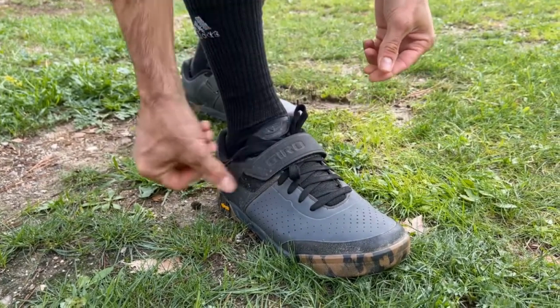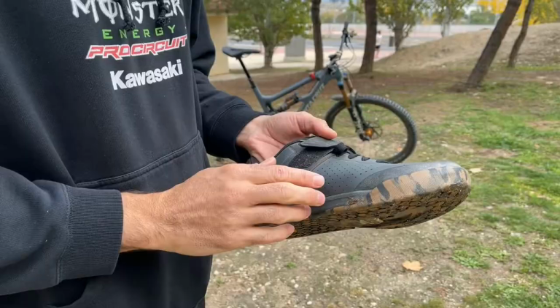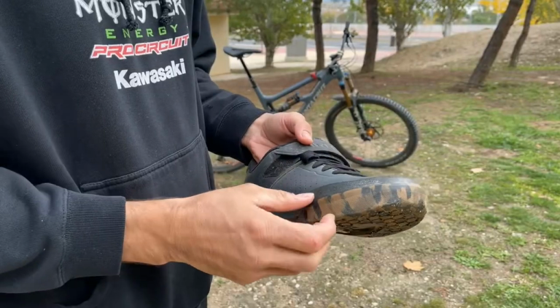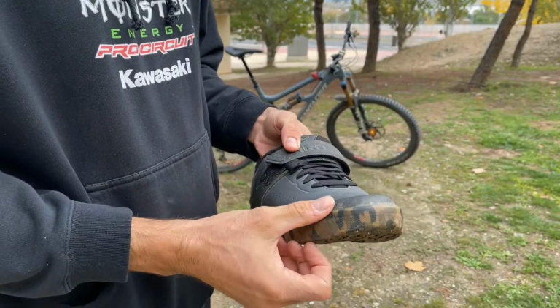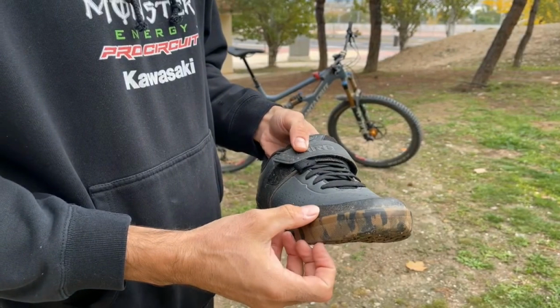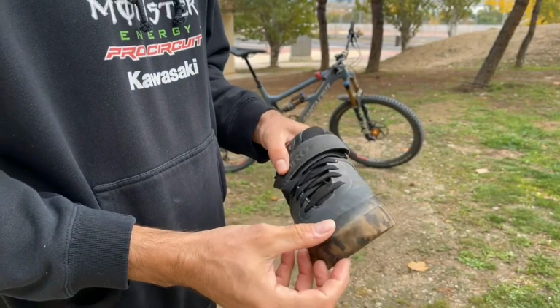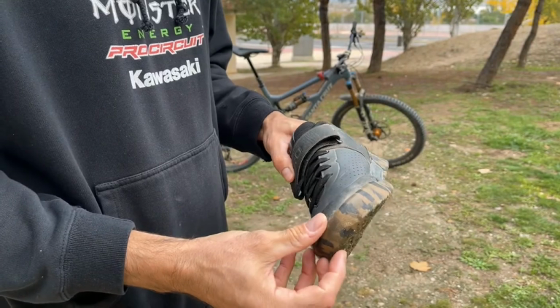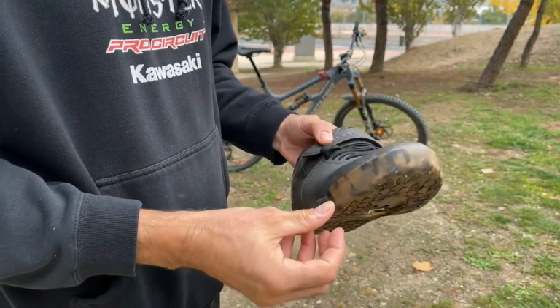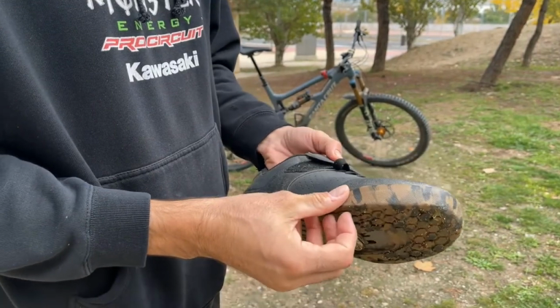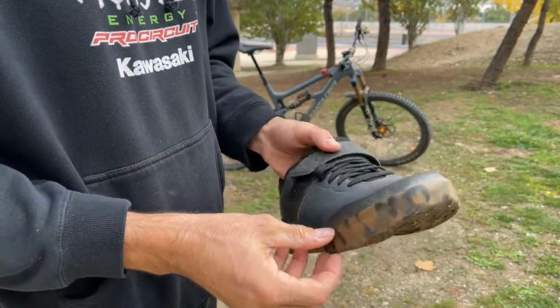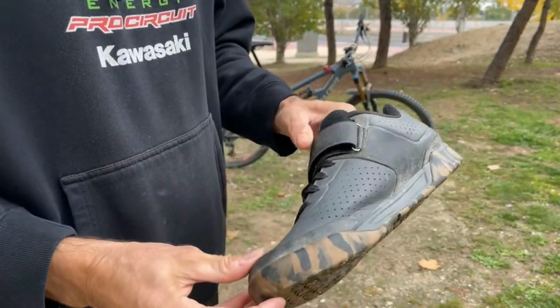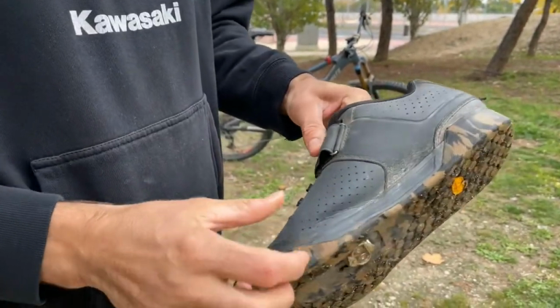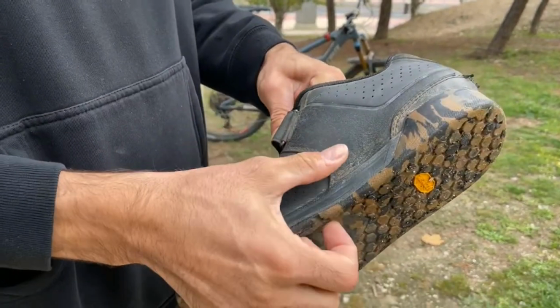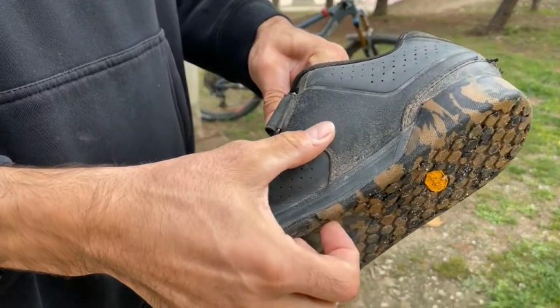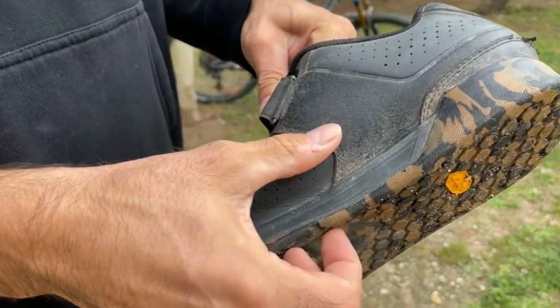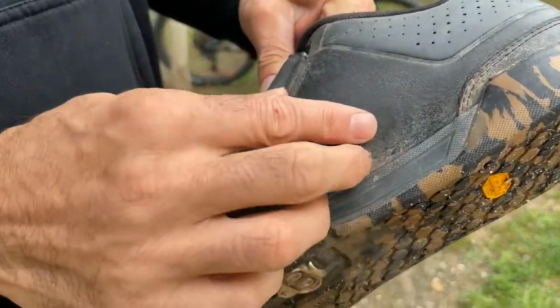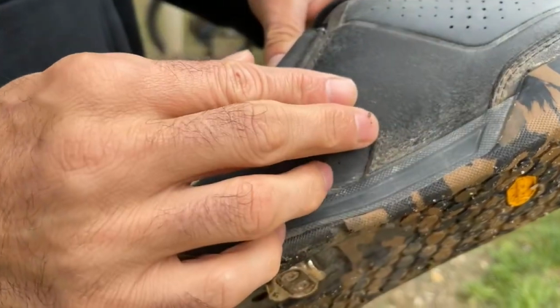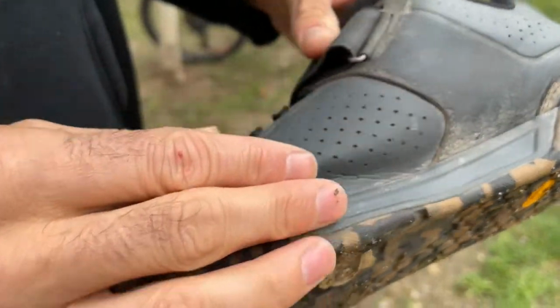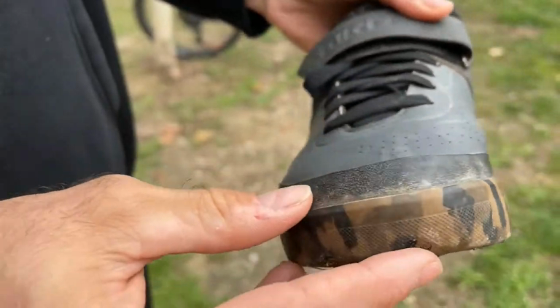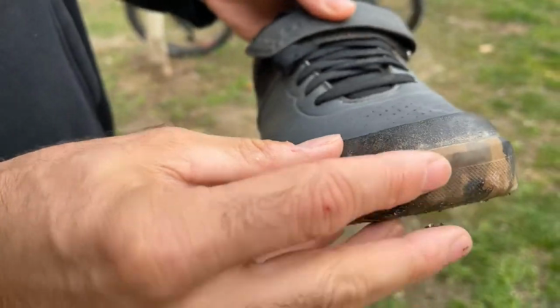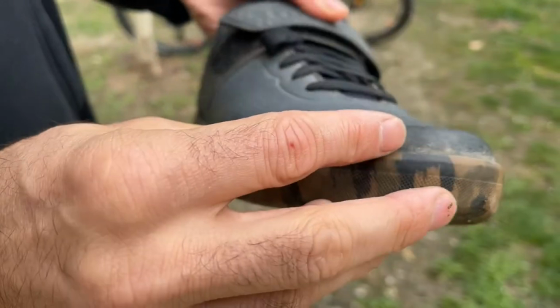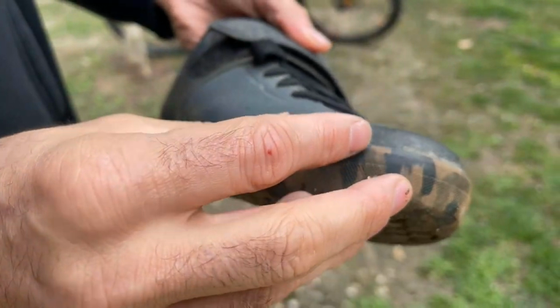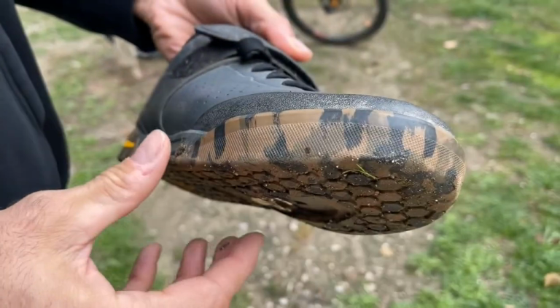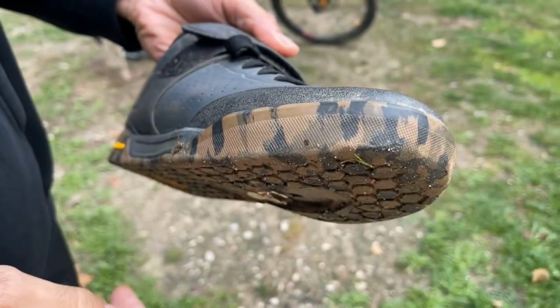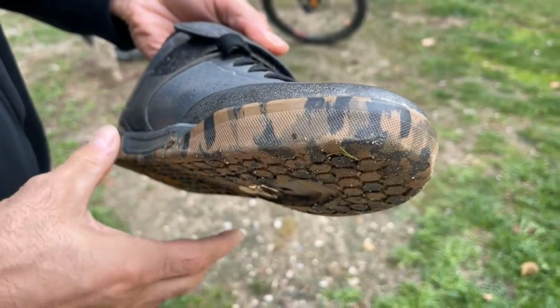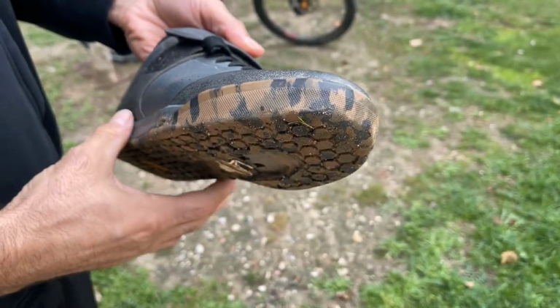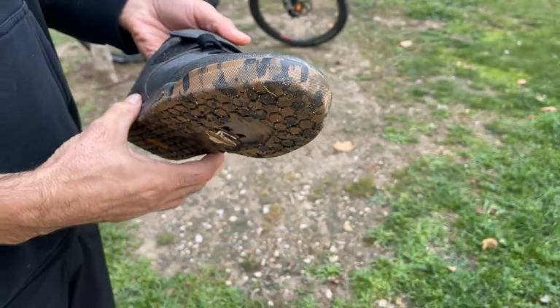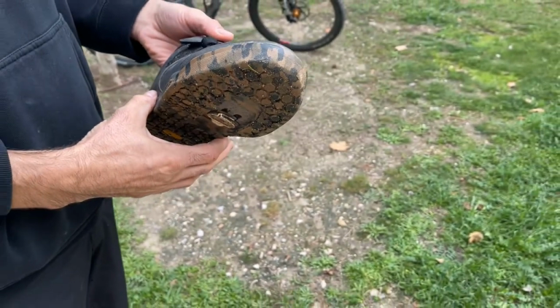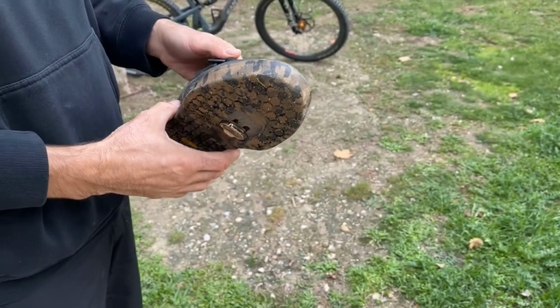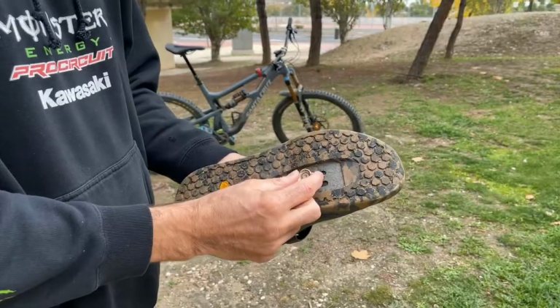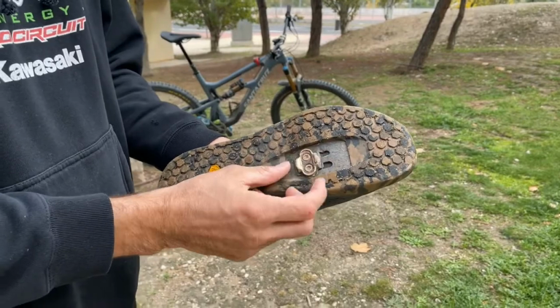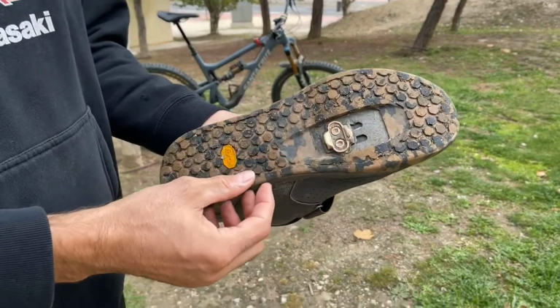Although I don't ride much in wet weather, the times I've been caught out in the rain, they've kept my feet dry. The sides are microfibre, and up front have a rock print for abrasive resistance, plus a rubber reinforced toe cap and heel for excellent durability.